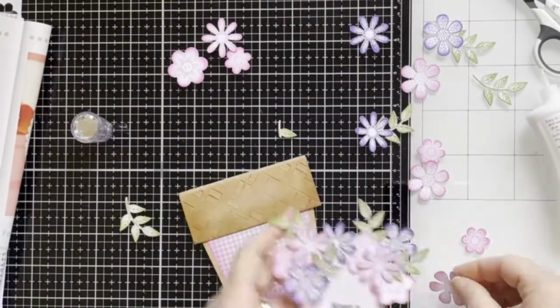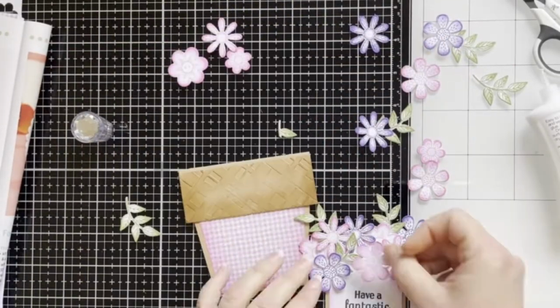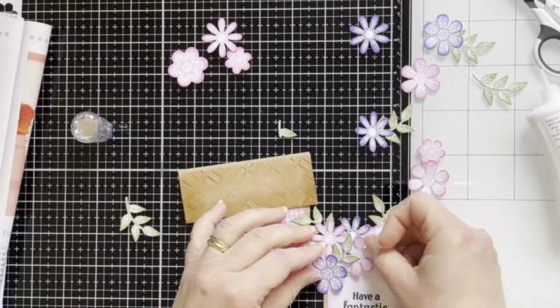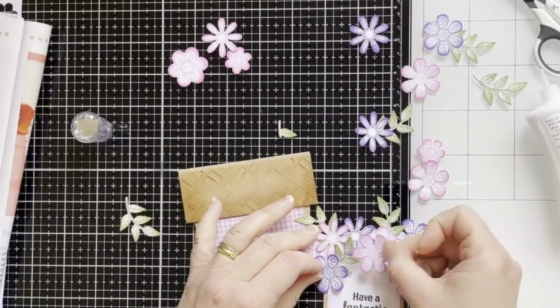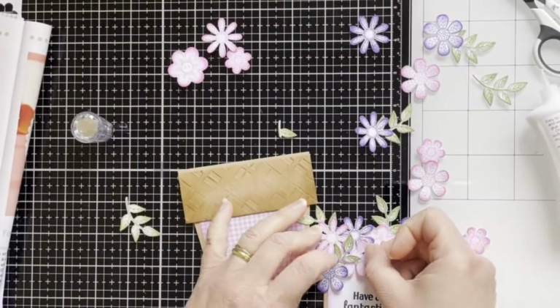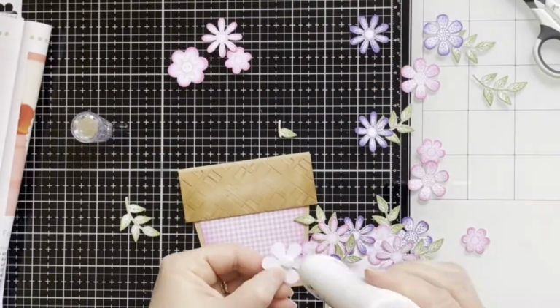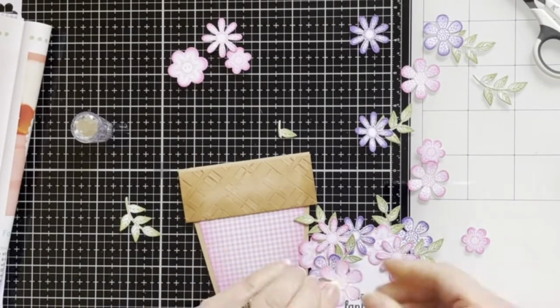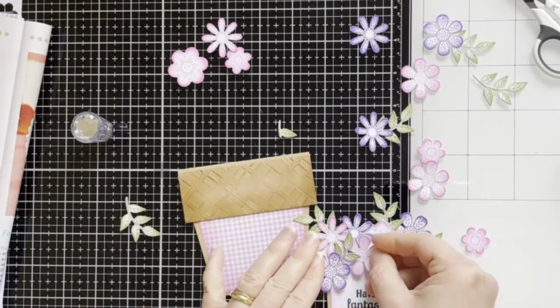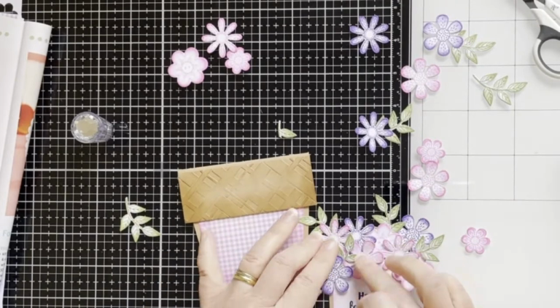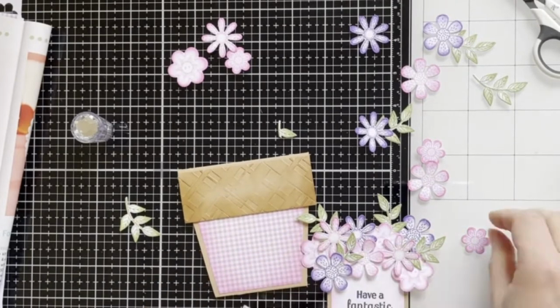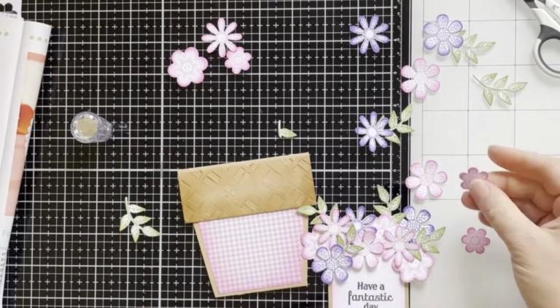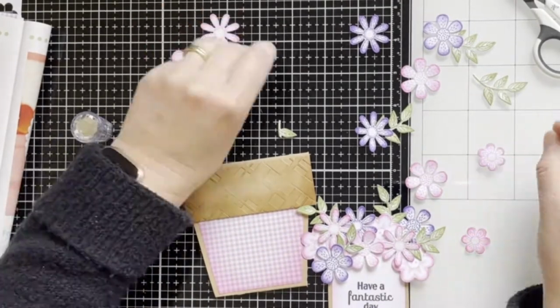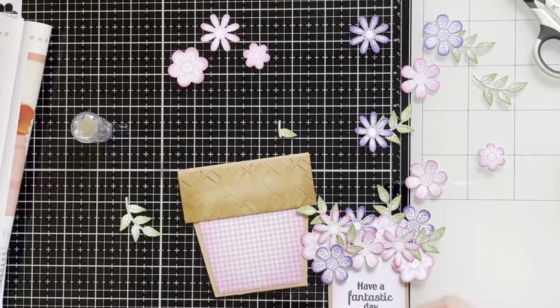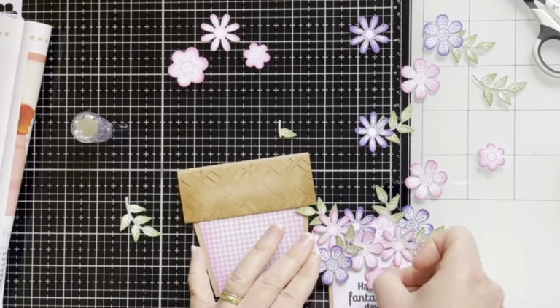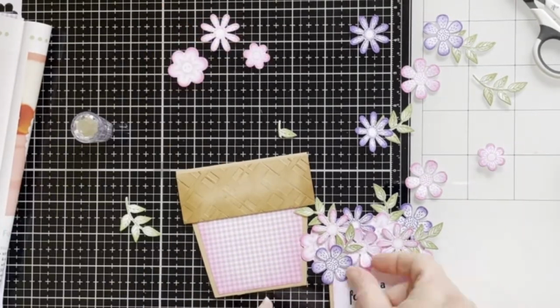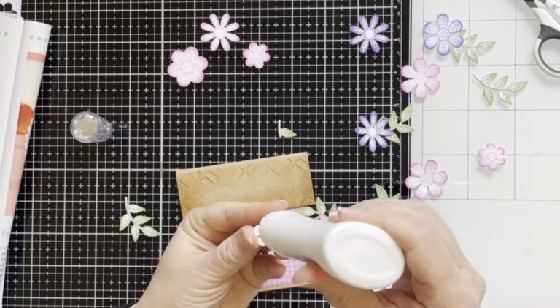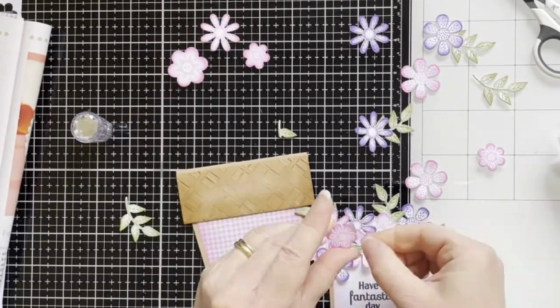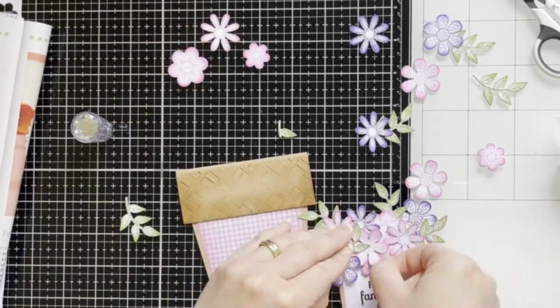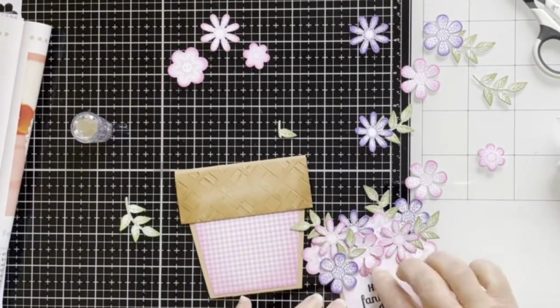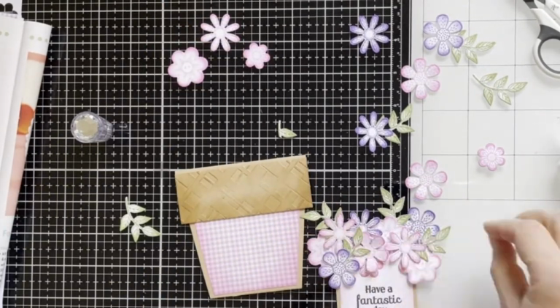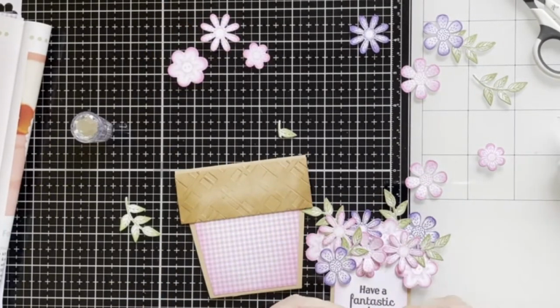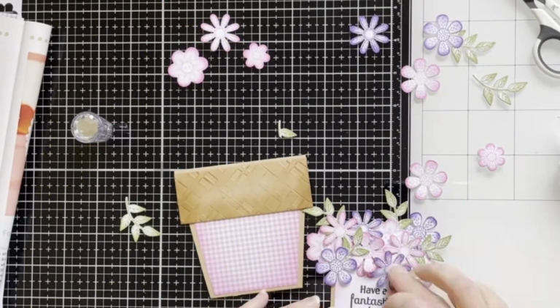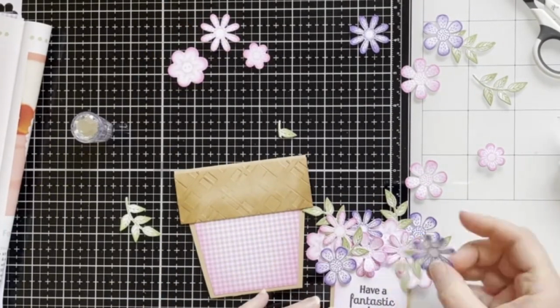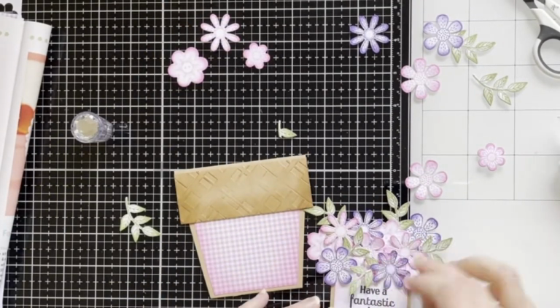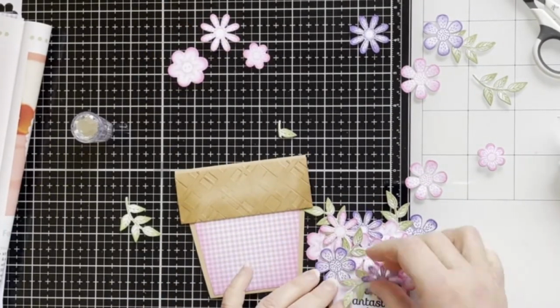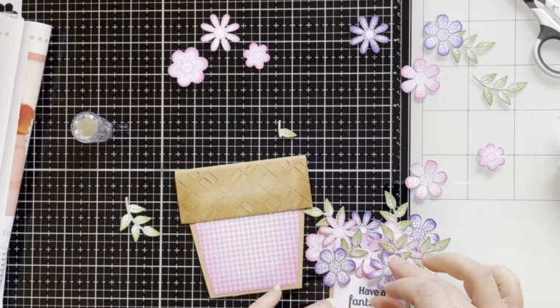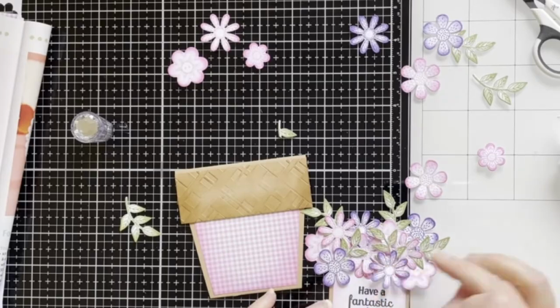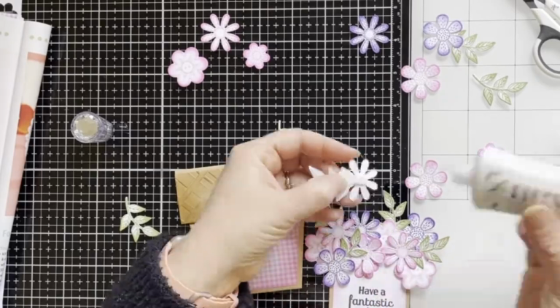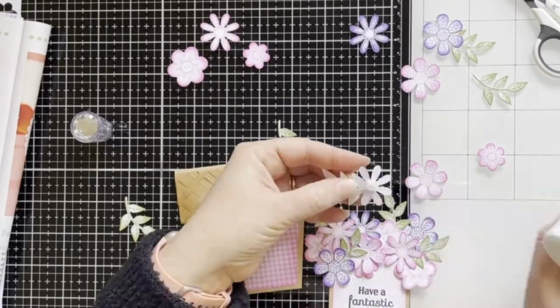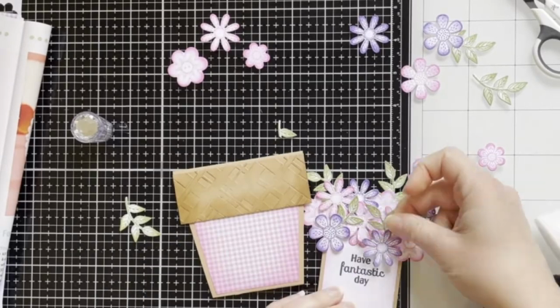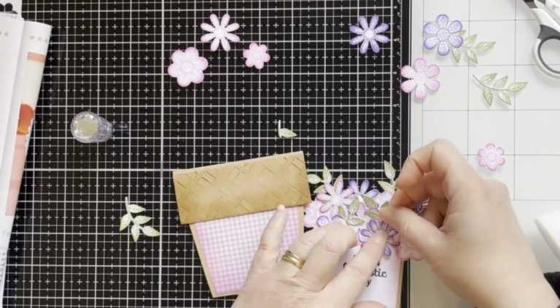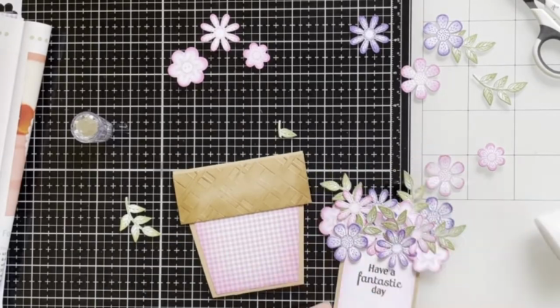I realized I had put the flower a bit too low and it was covering the sentiment, so I've removed it and adhered it slightly to the top.